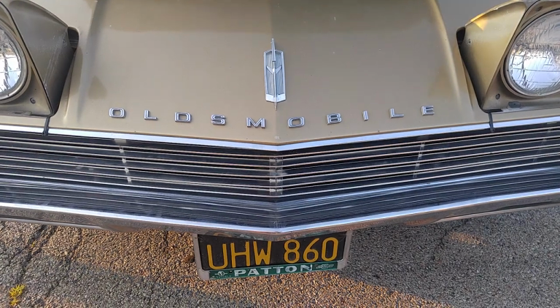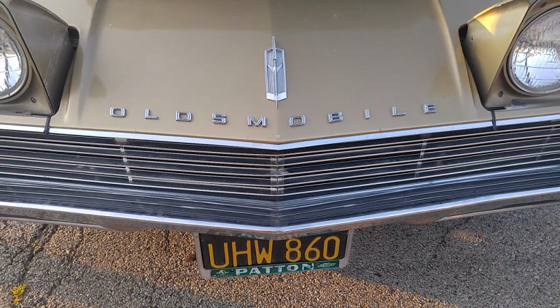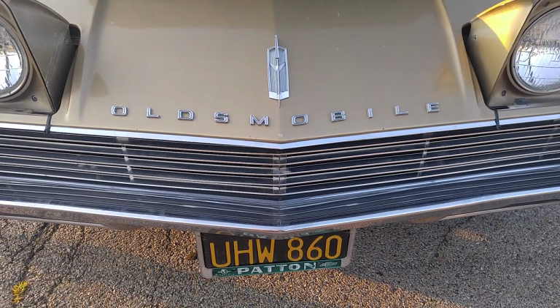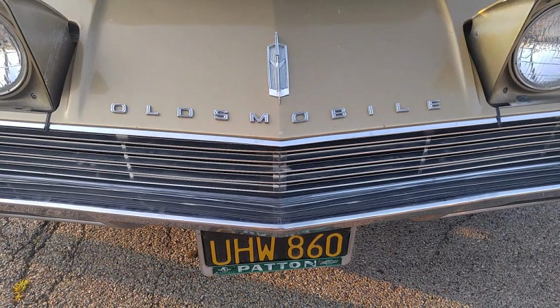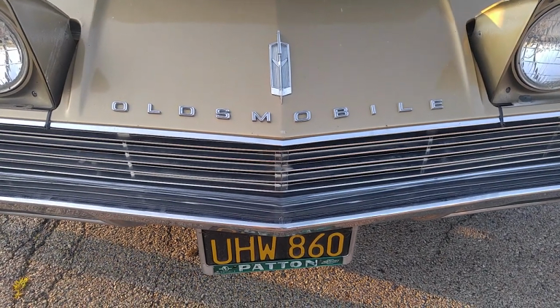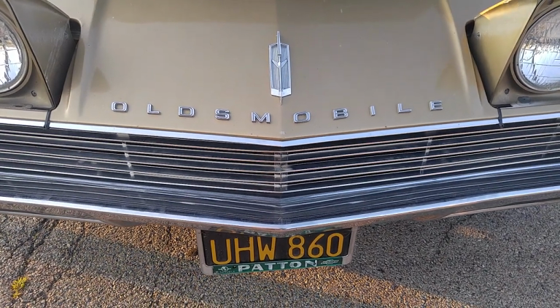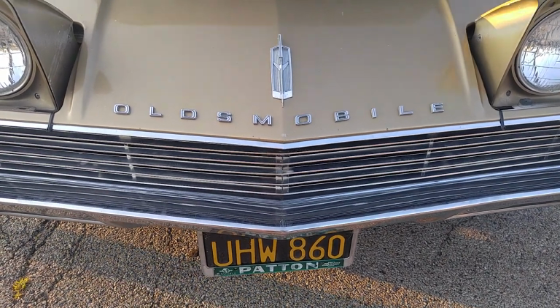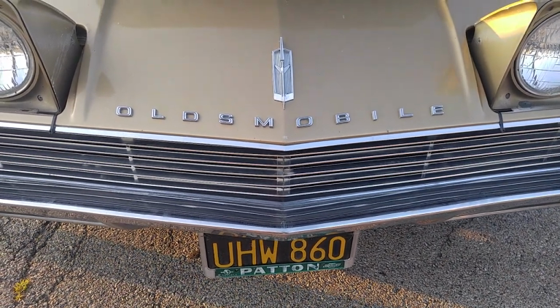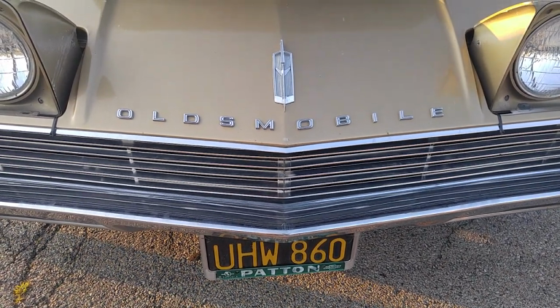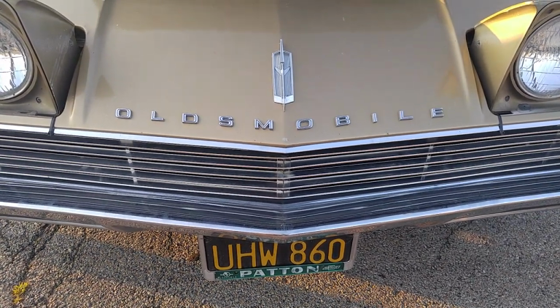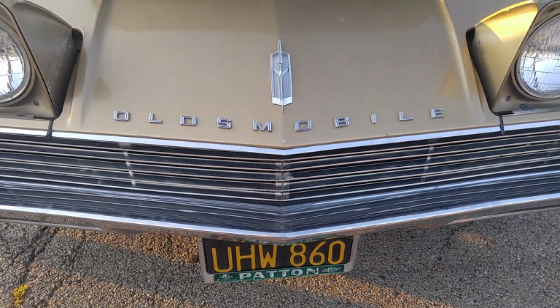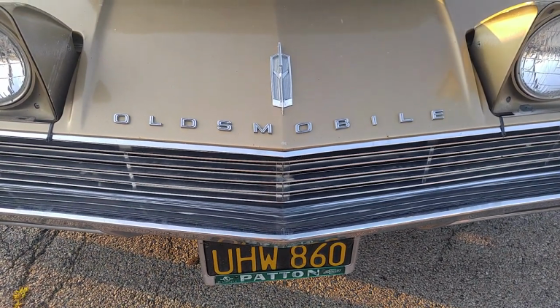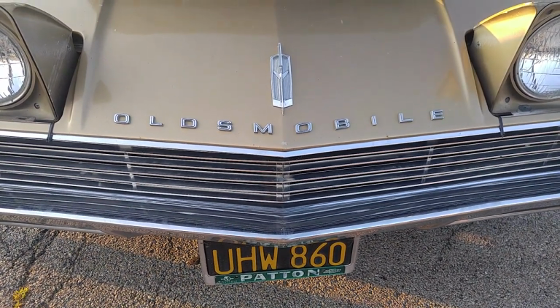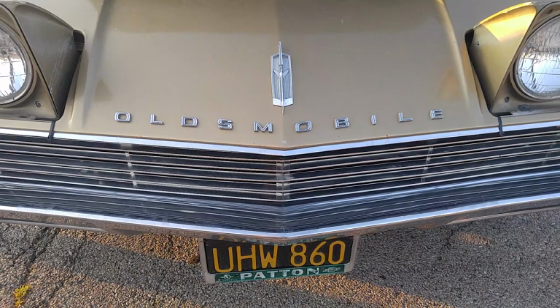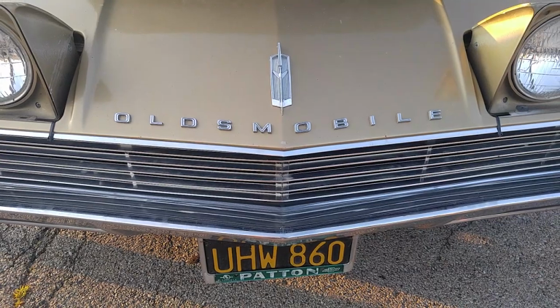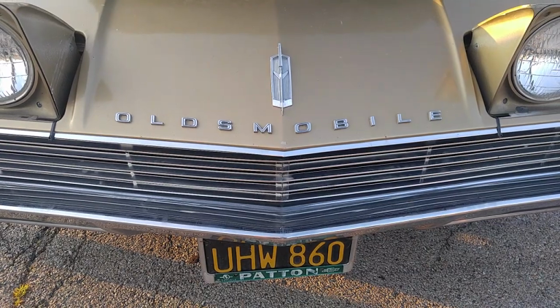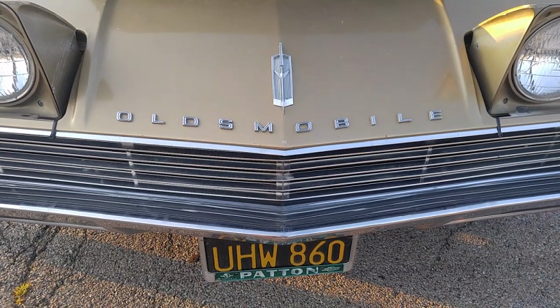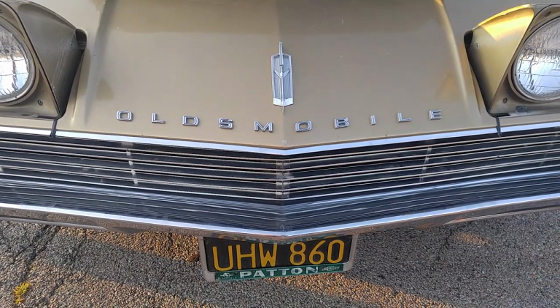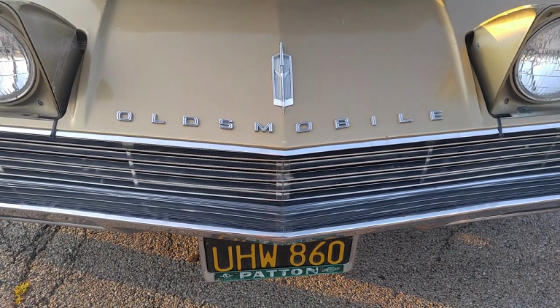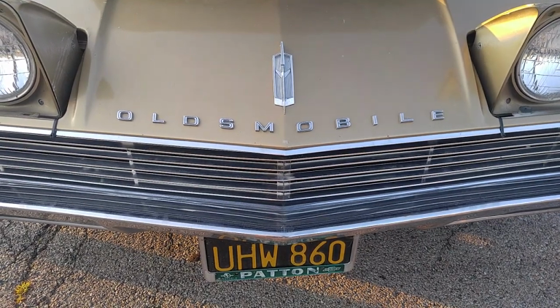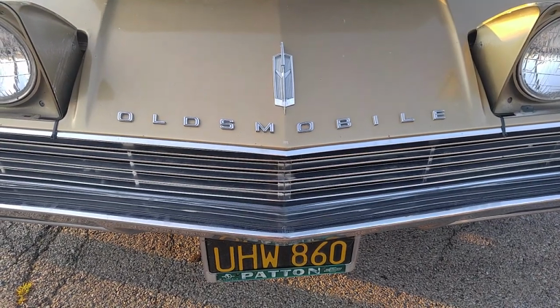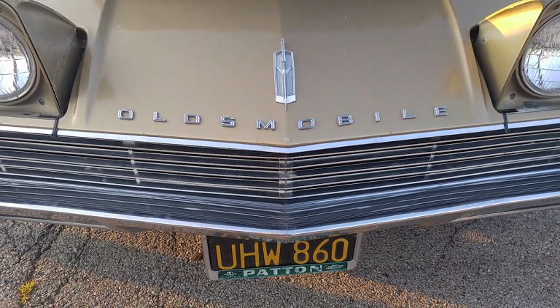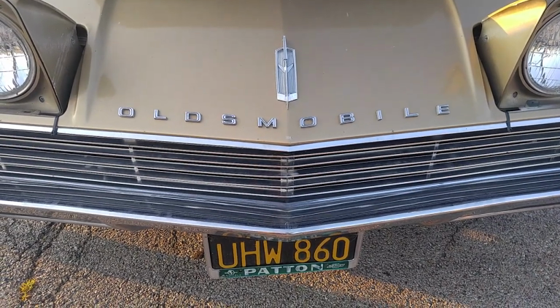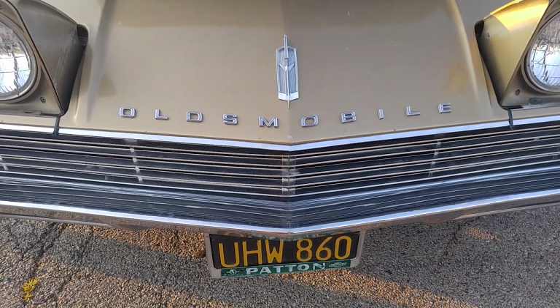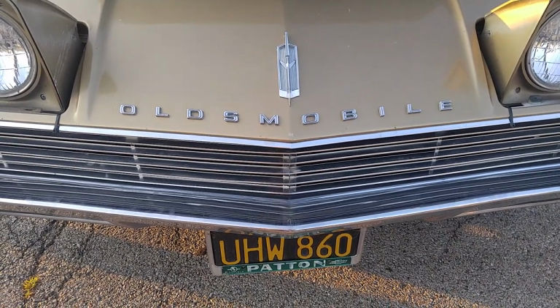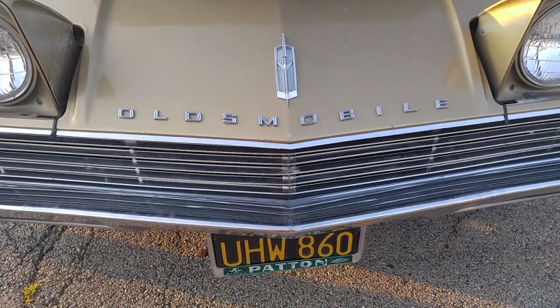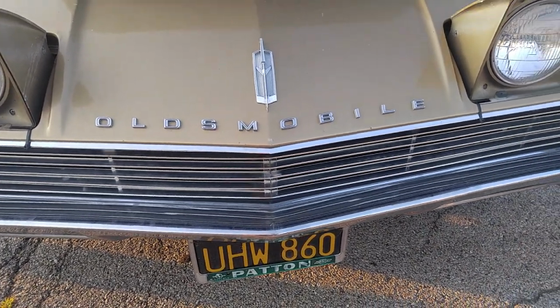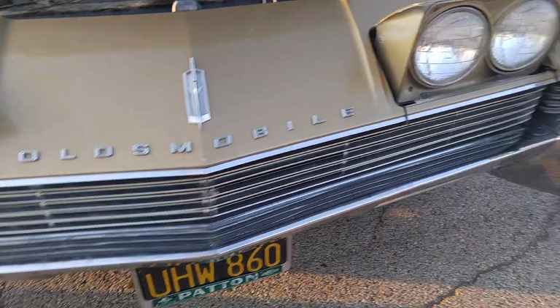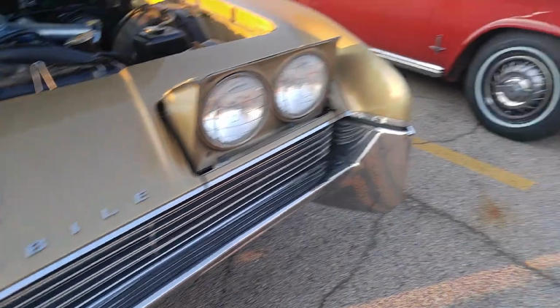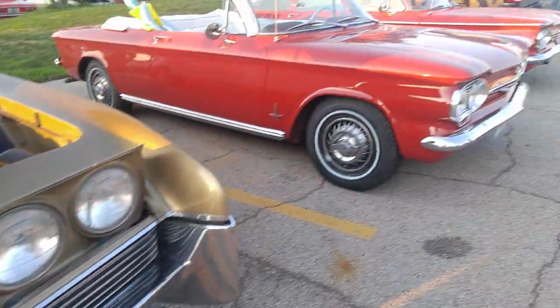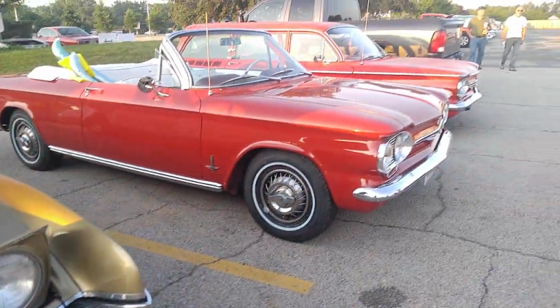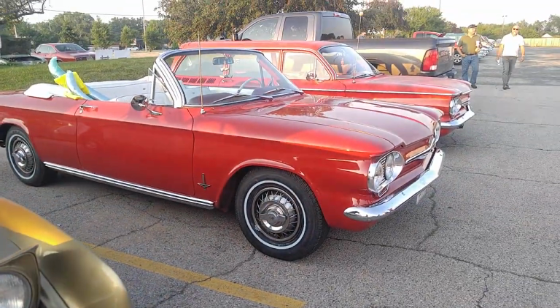Oldsmobile Tornado. We're not in Lansing, not in Kansas, not in Detroit, not in Michigan. We're in Illinois, the land of Lincoln. We're at the Corvair Show.